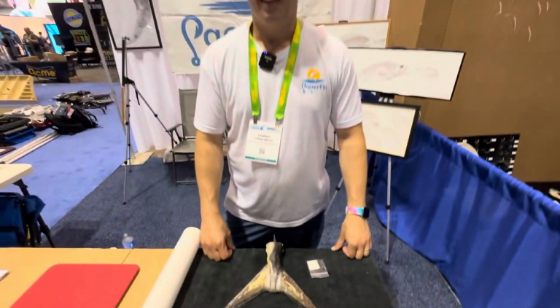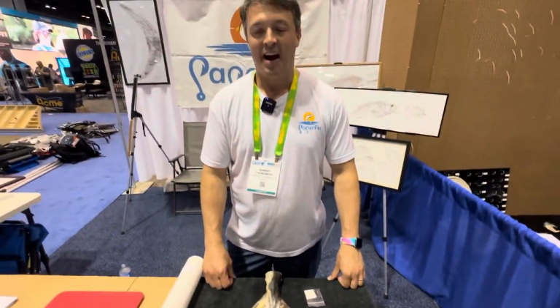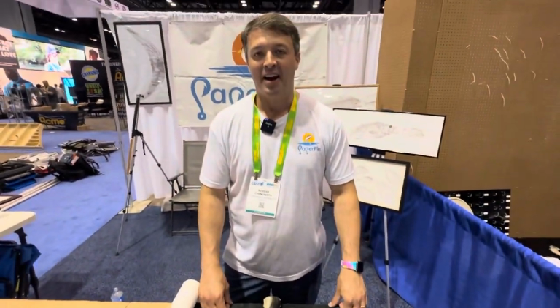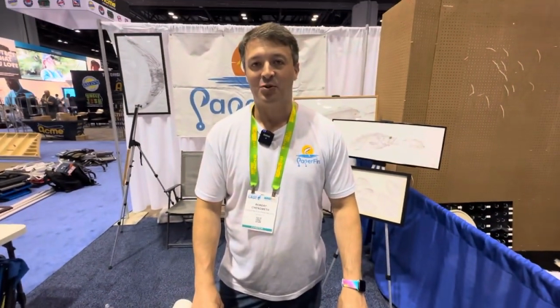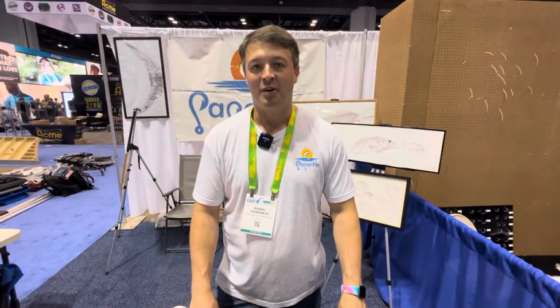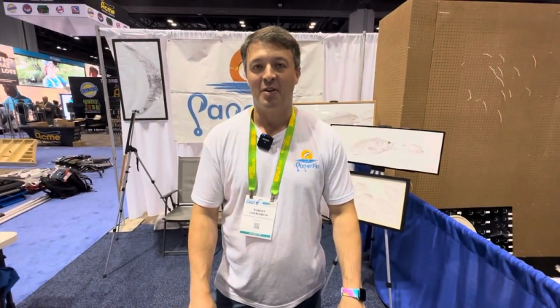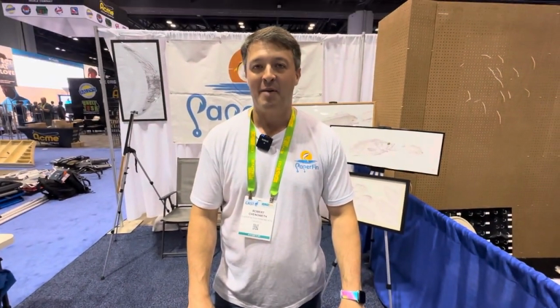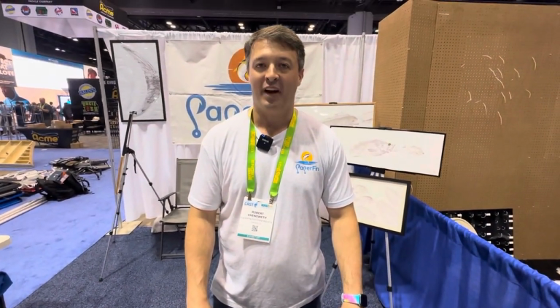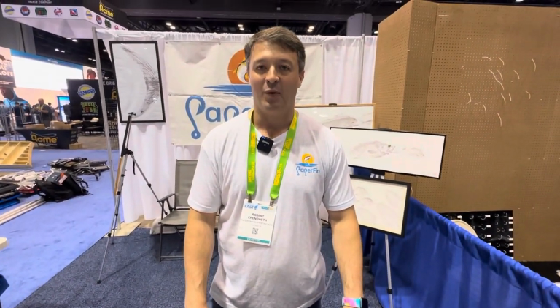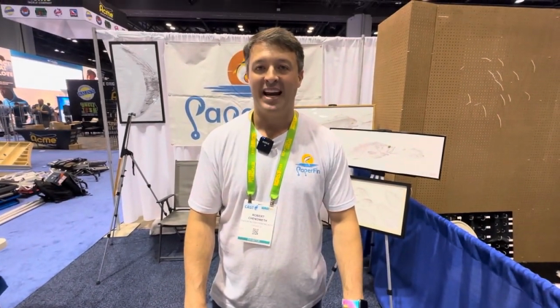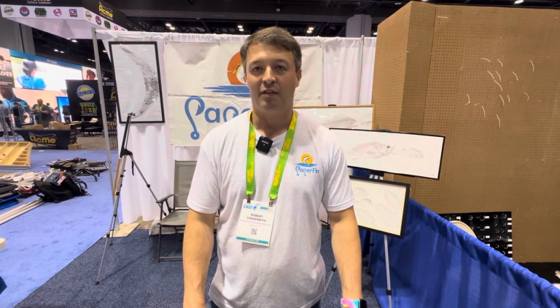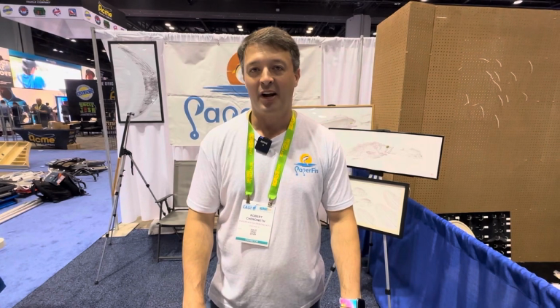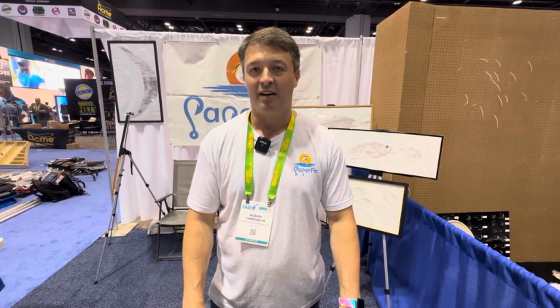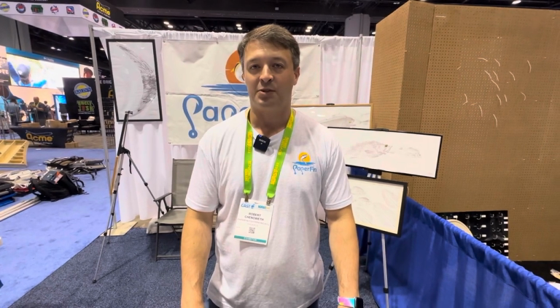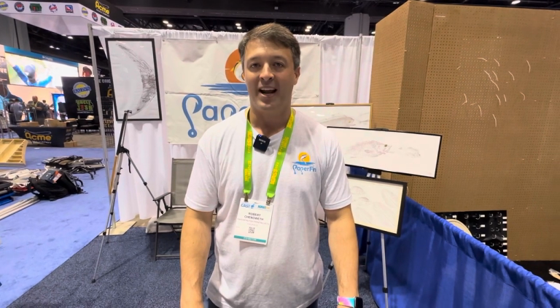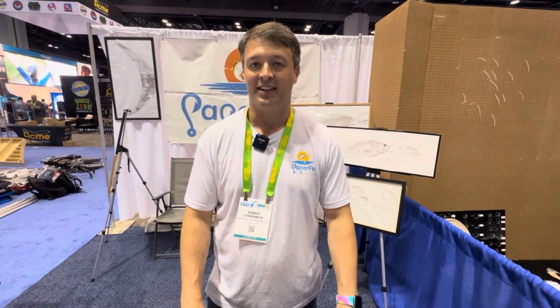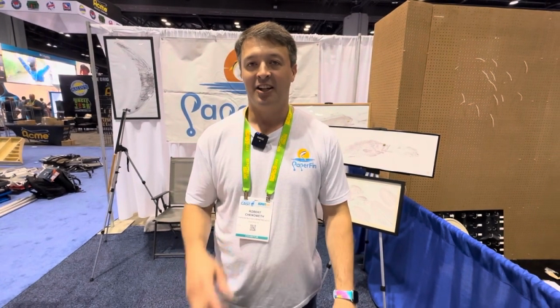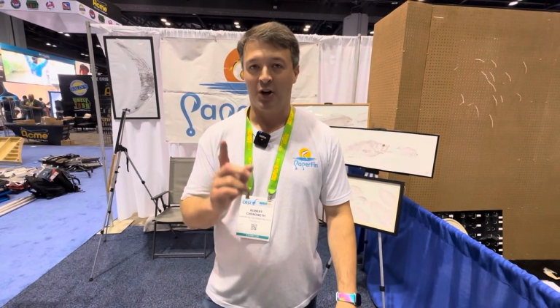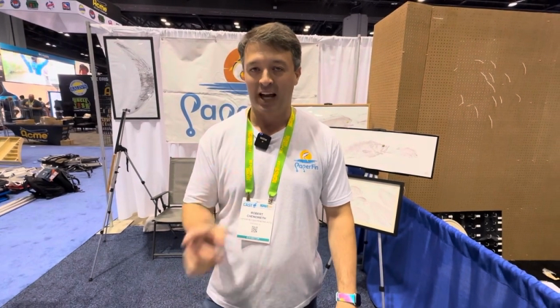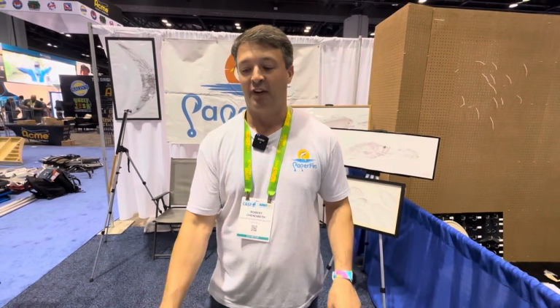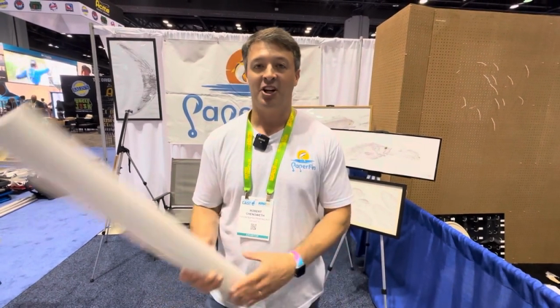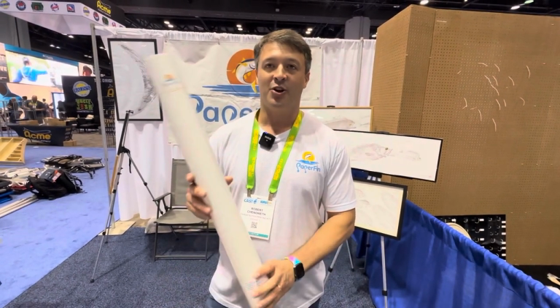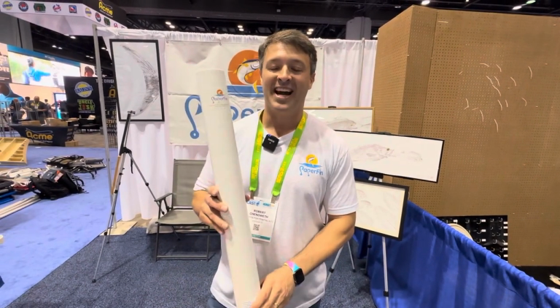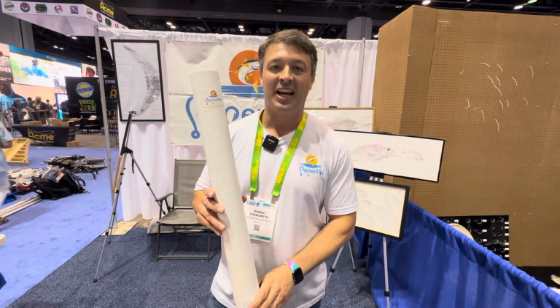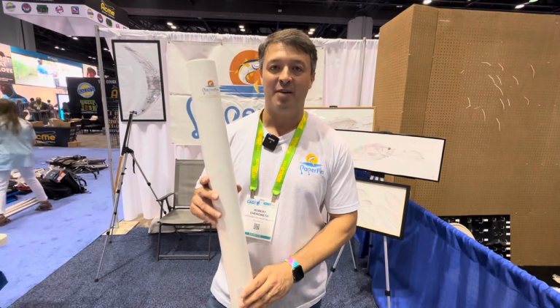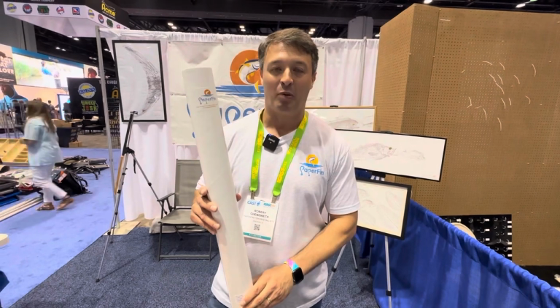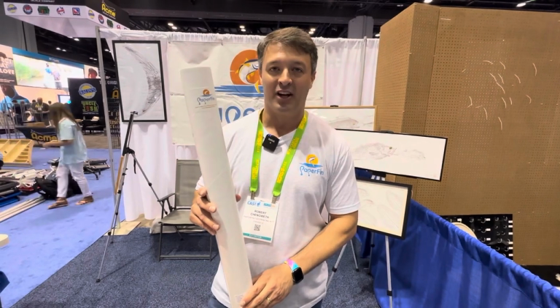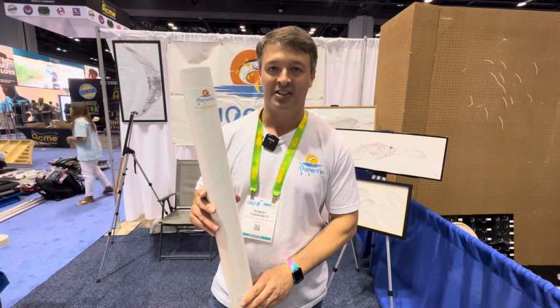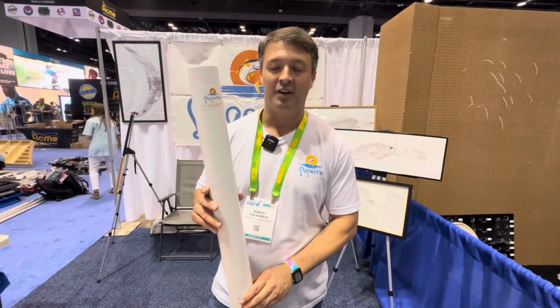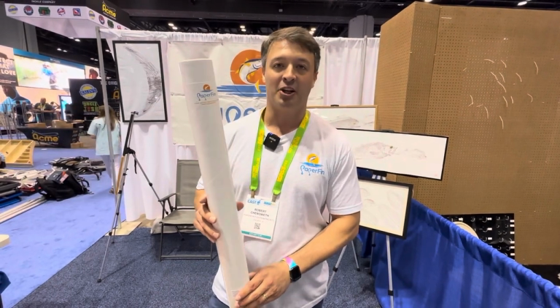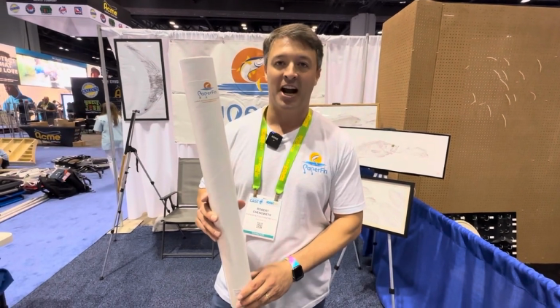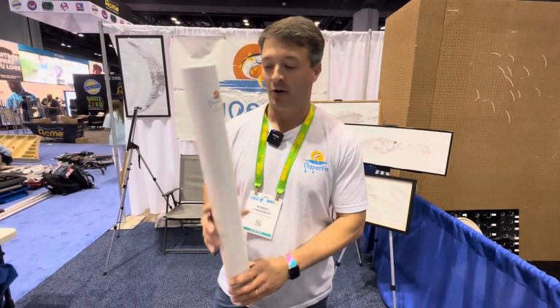Hey everybody, it's Robert from The Paper Fin. We have ink-free fish printing kits, so when you catch a fish you can take our kit and make a print of it yourself. I'm going to show you how to do it.